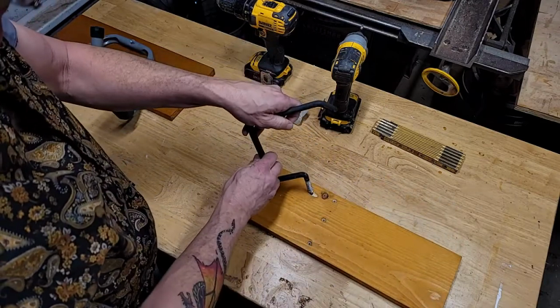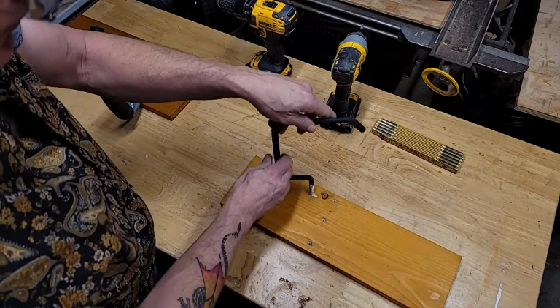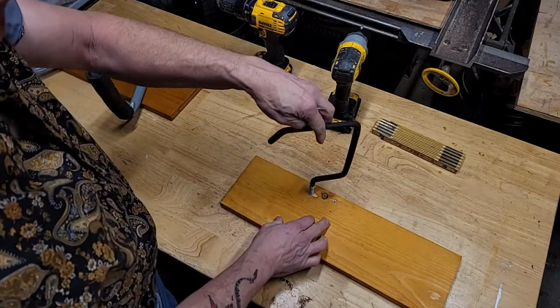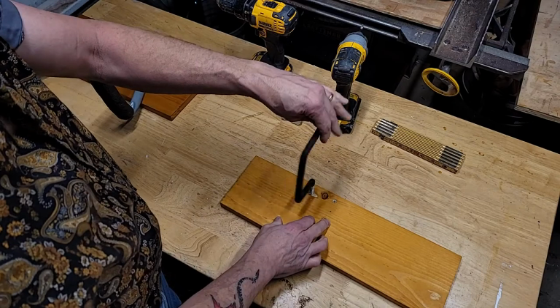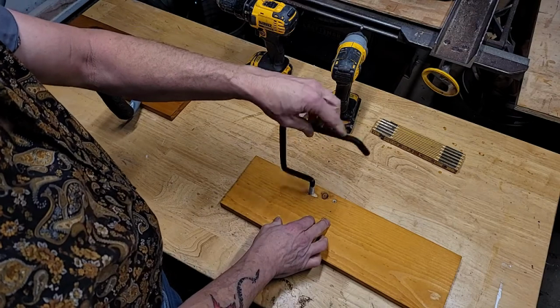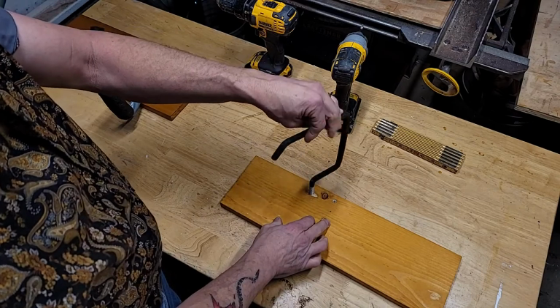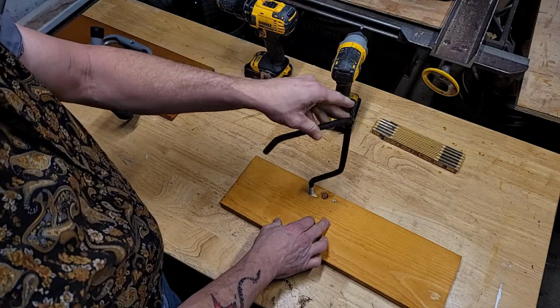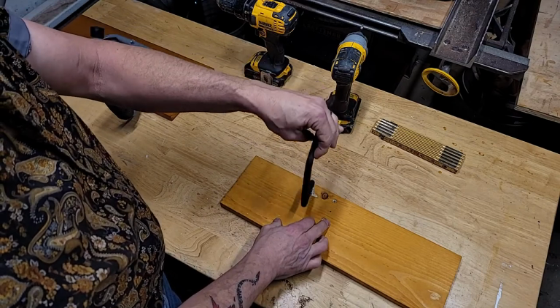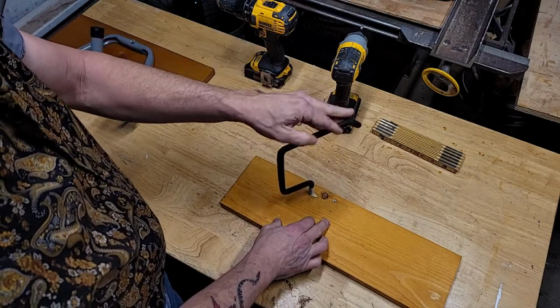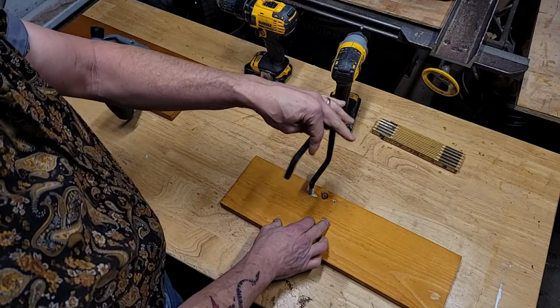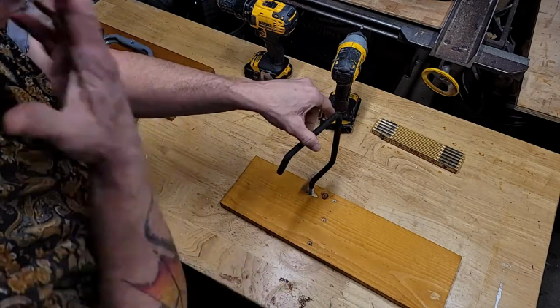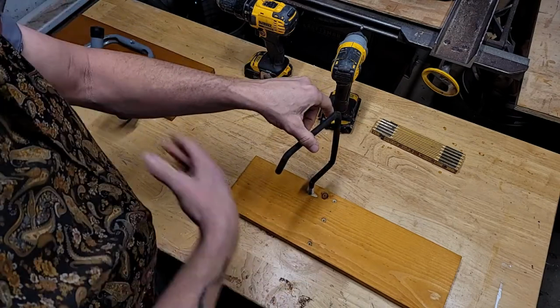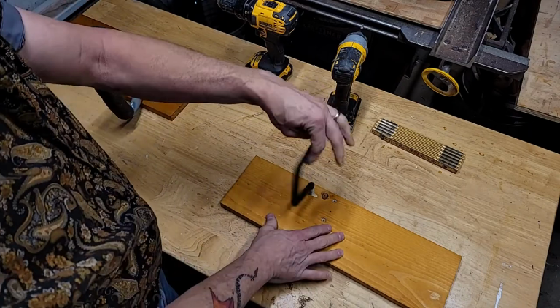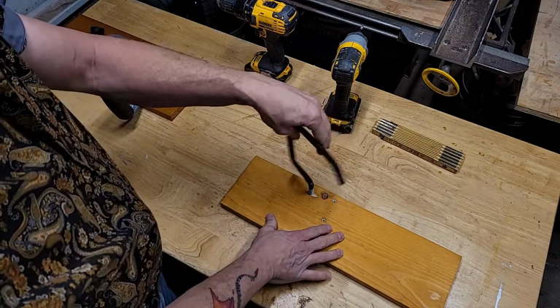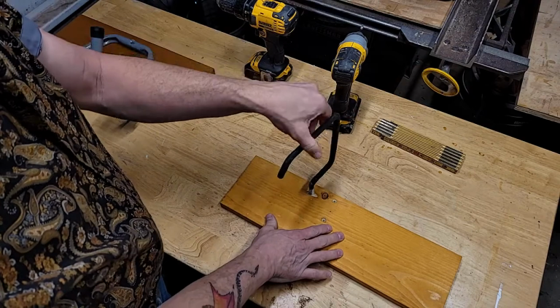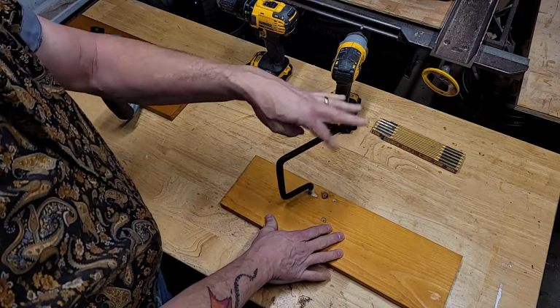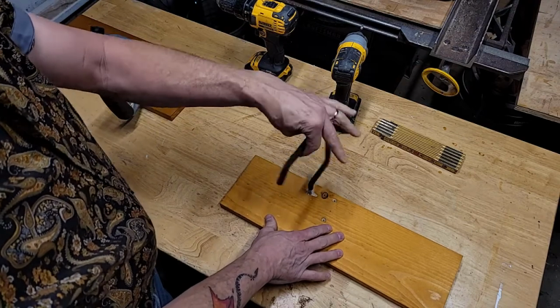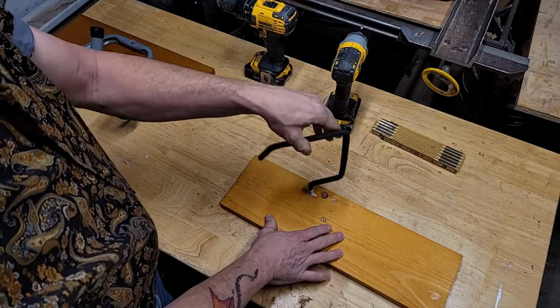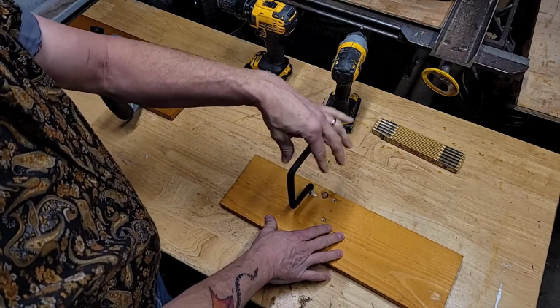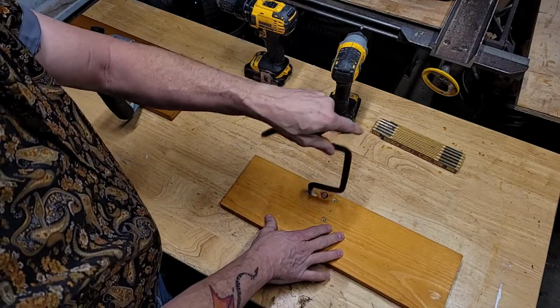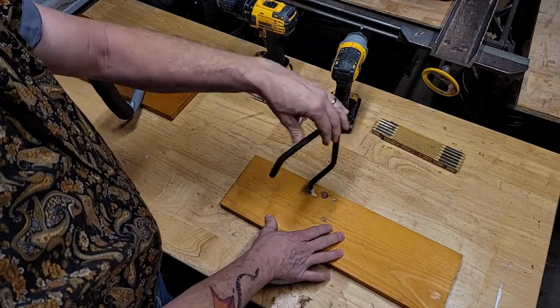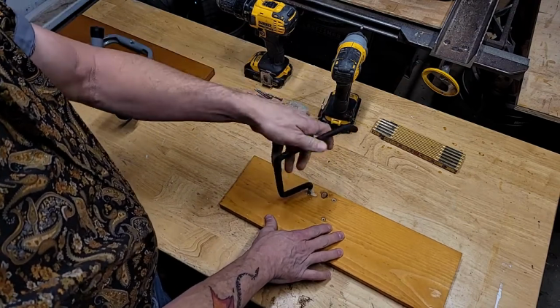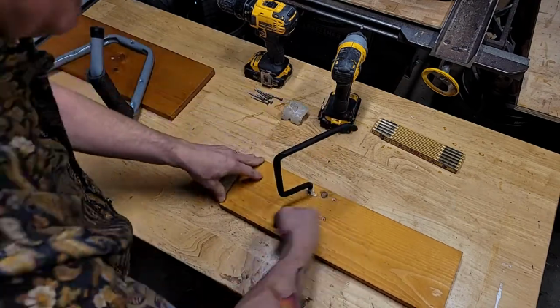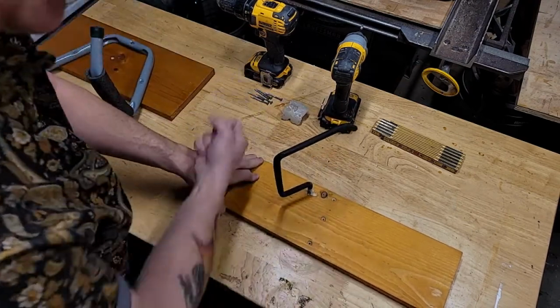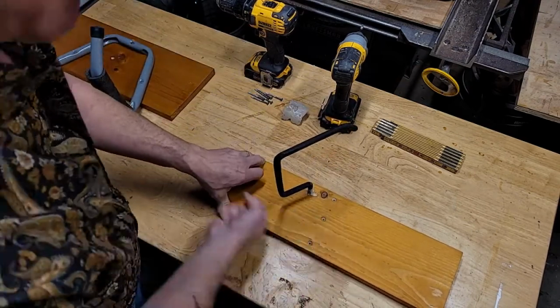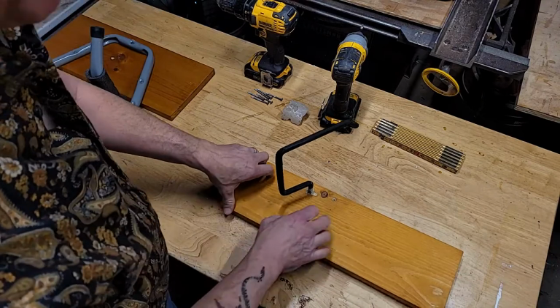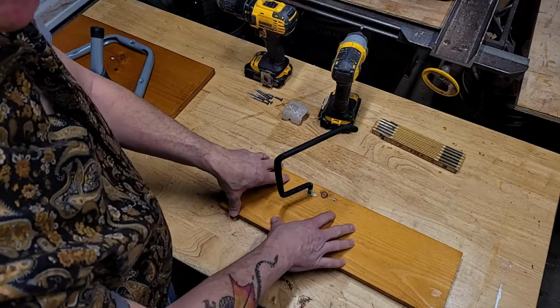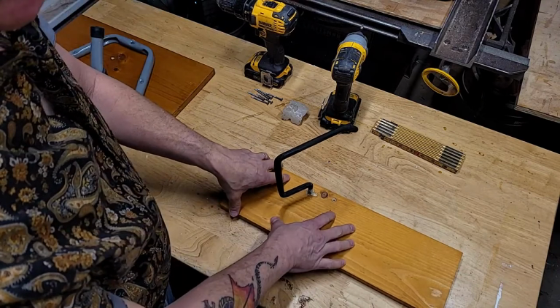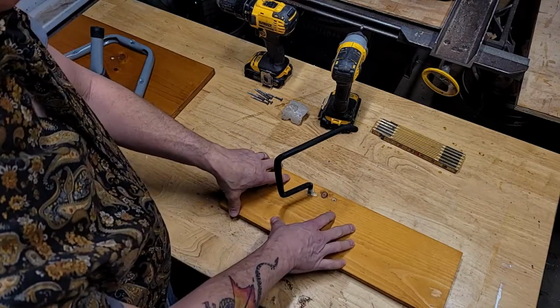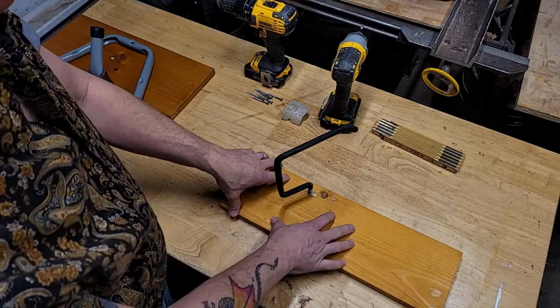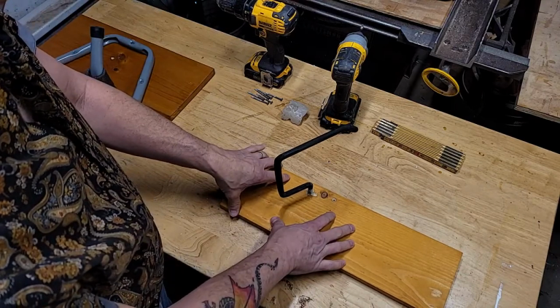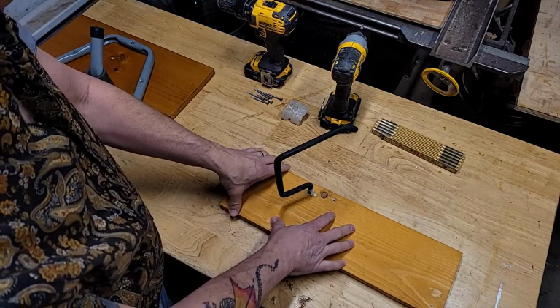Get it started in your pre-drilled hole. This is easy to screw in because it's been screwed in there already - I just took this one apart. You may have to get a pair of pliers or a wrench to get it screwed around.